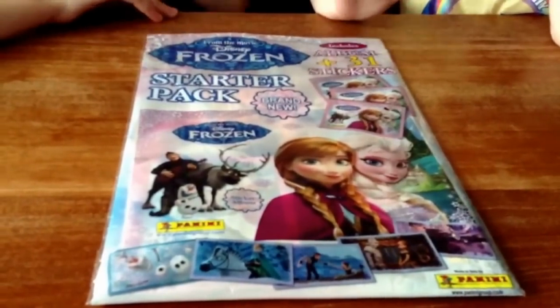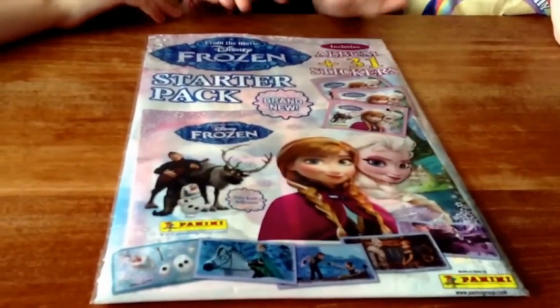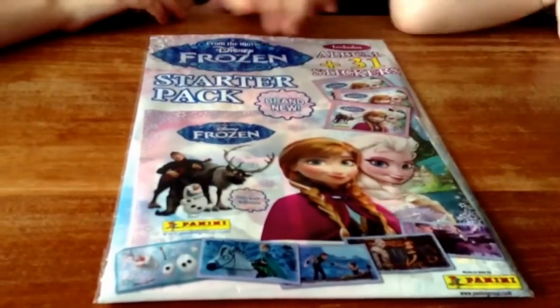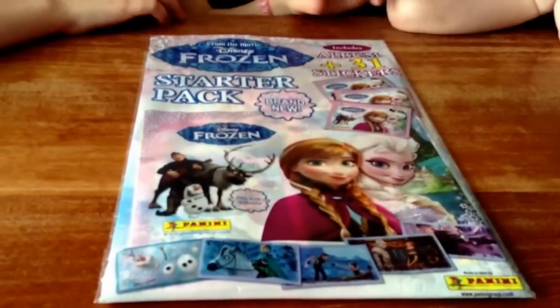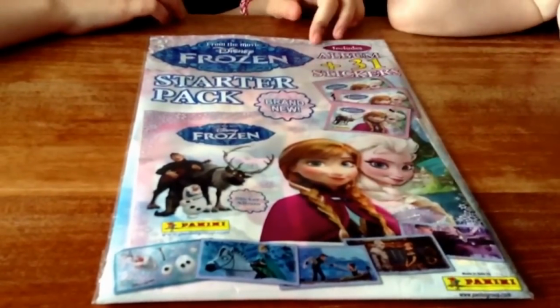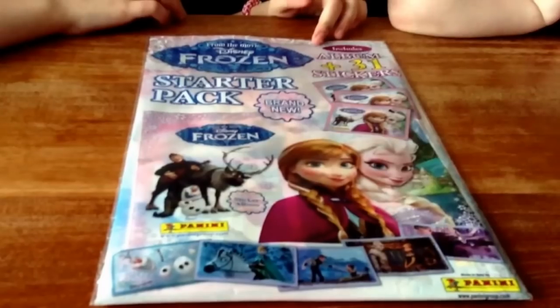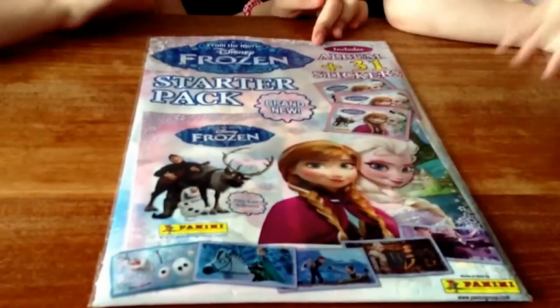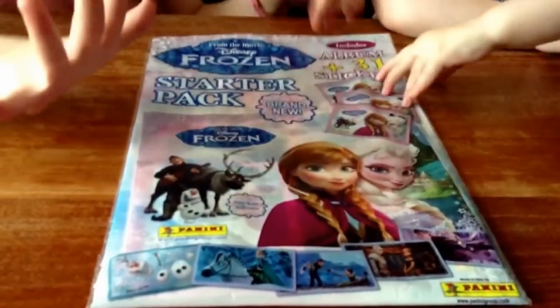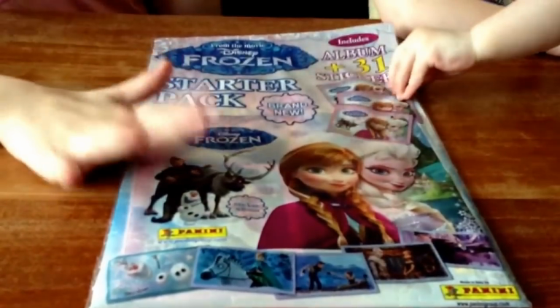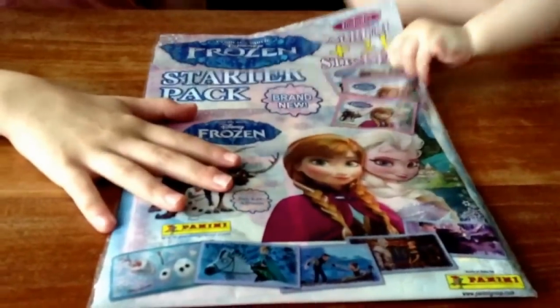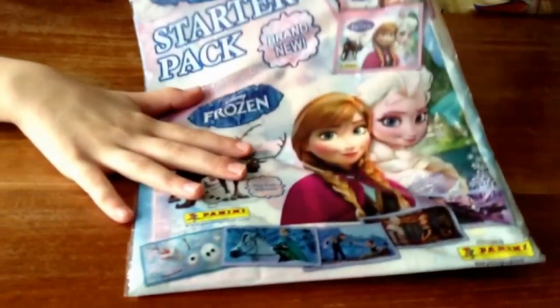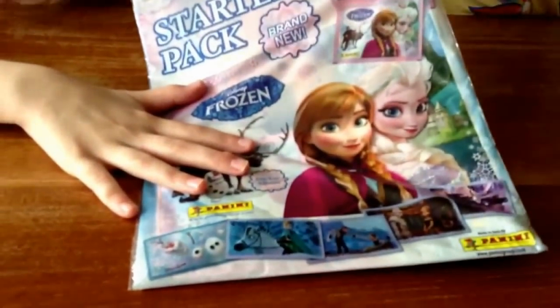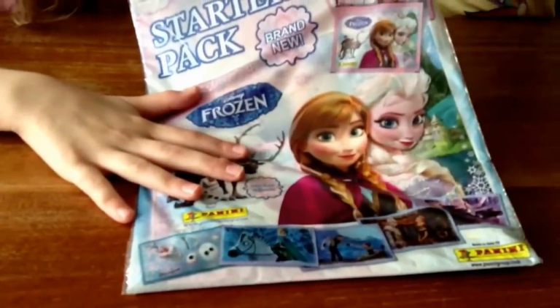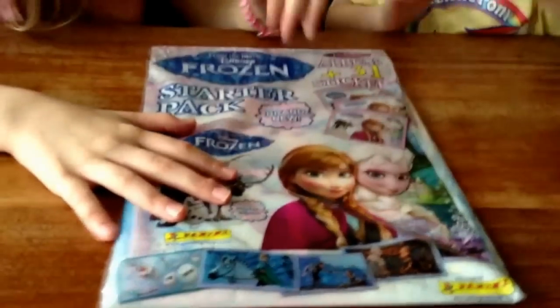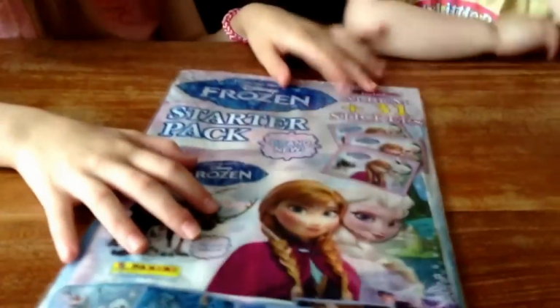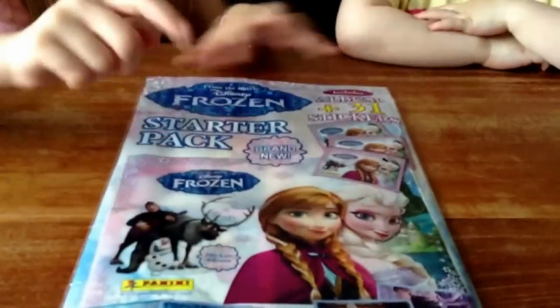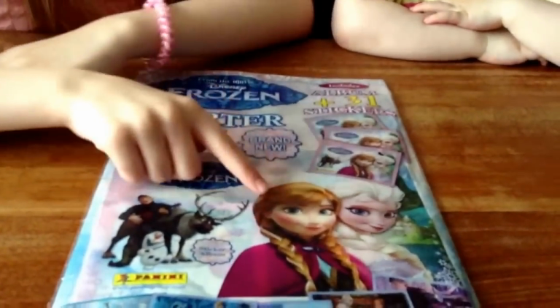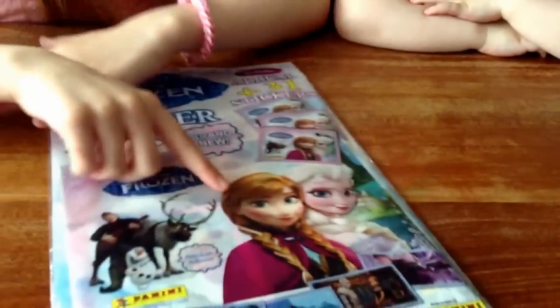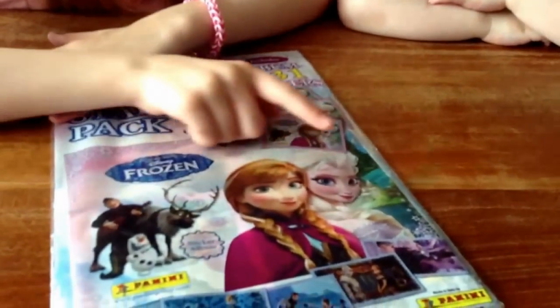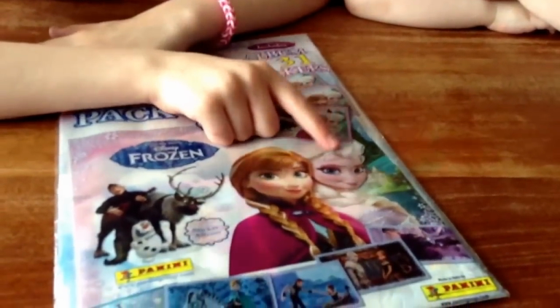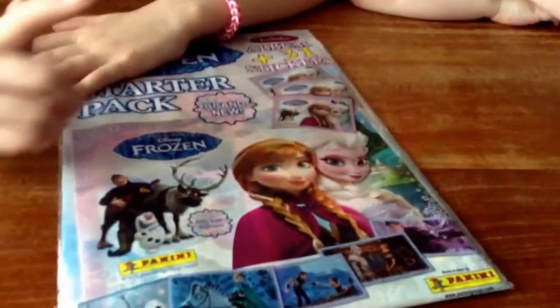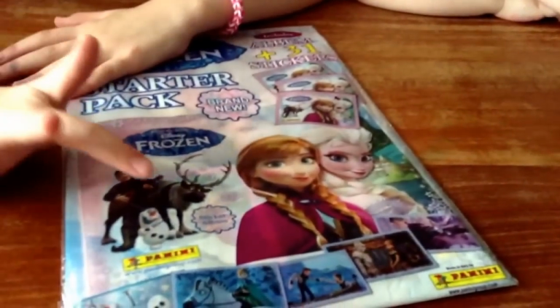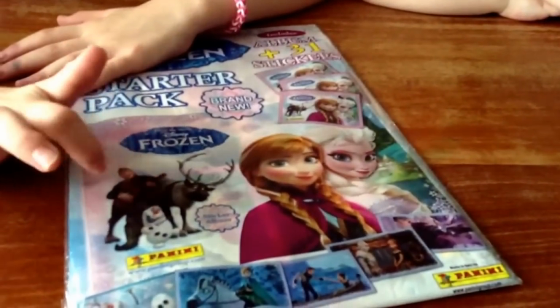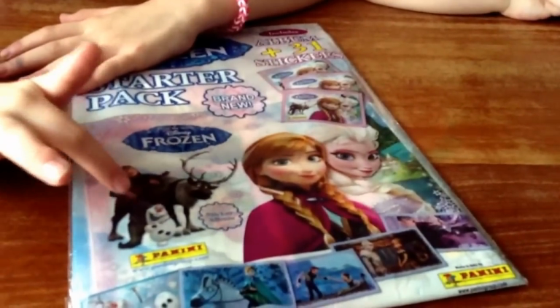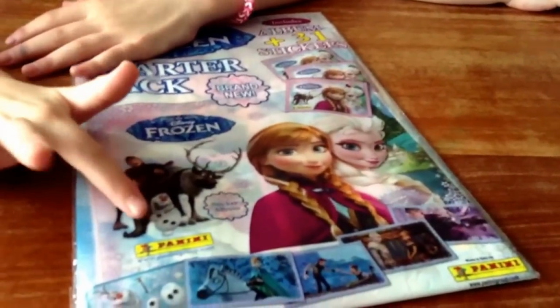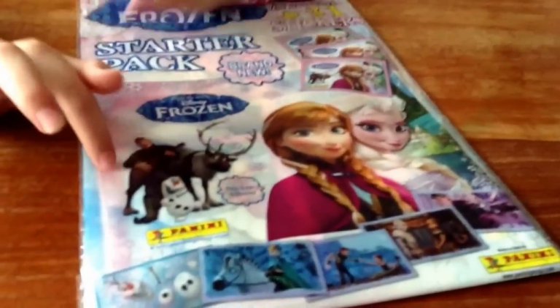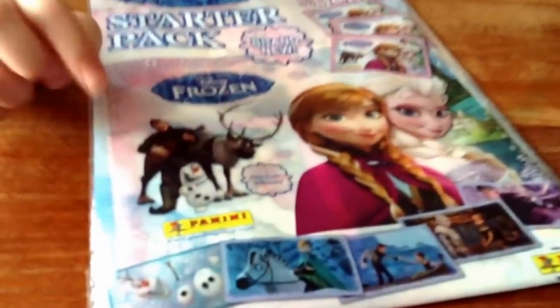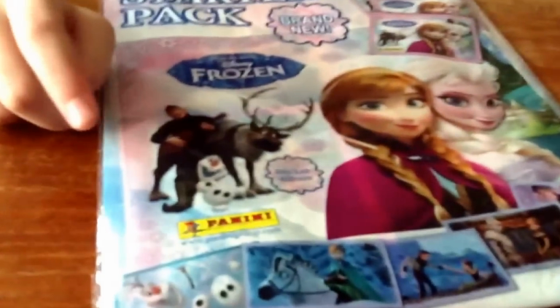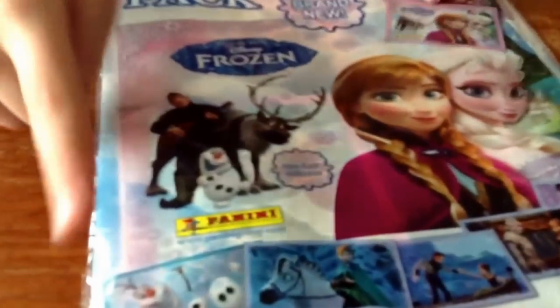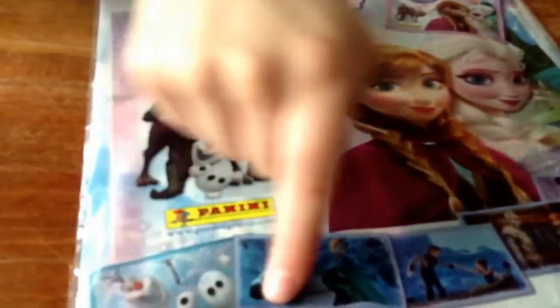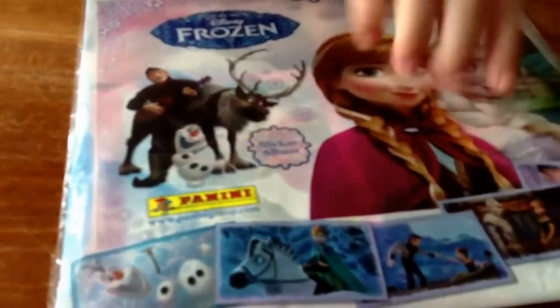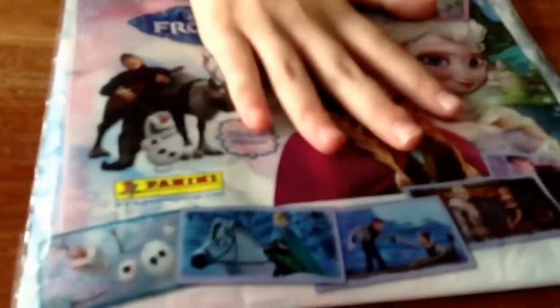So this includes 31 stickers and an album. Let me just show them in the front. Then we've got Anna, Elsa, Sven, Kristoff and Olaf. And down here are some of these stickers.